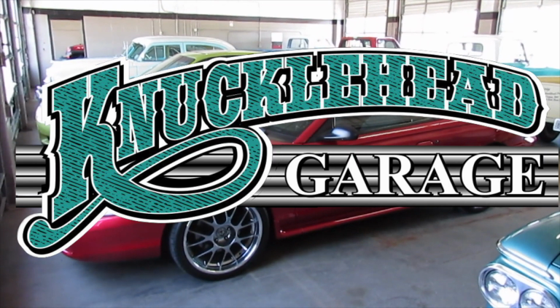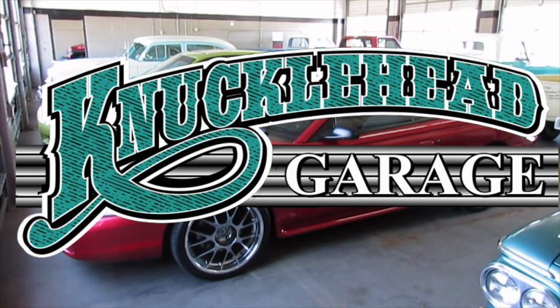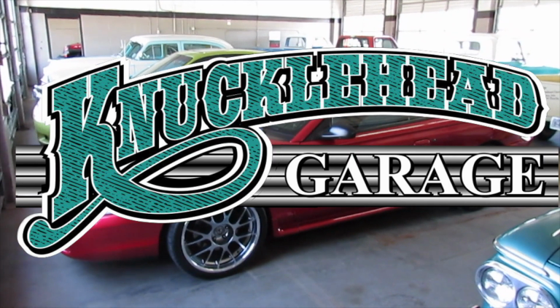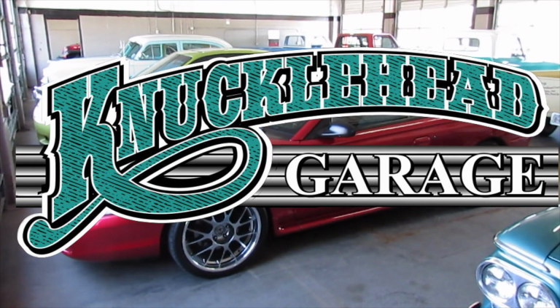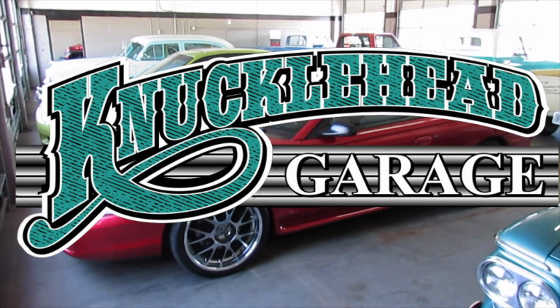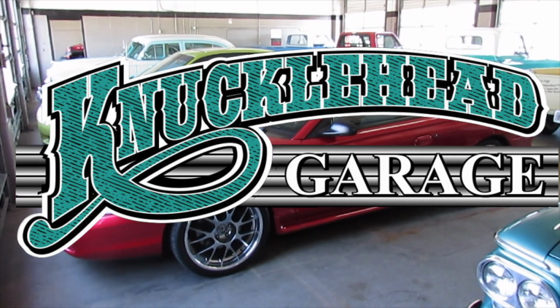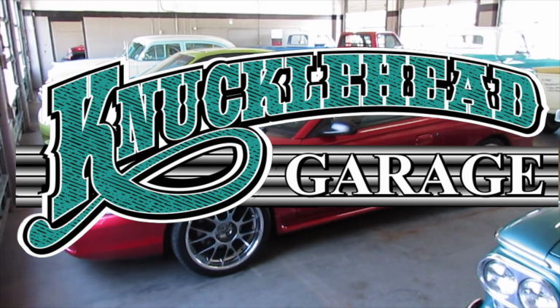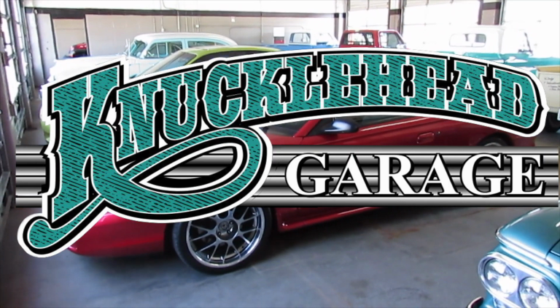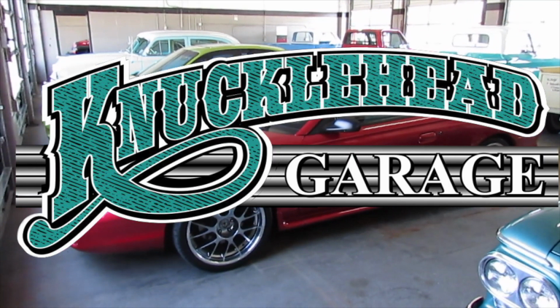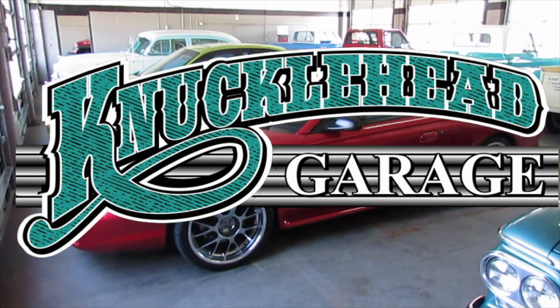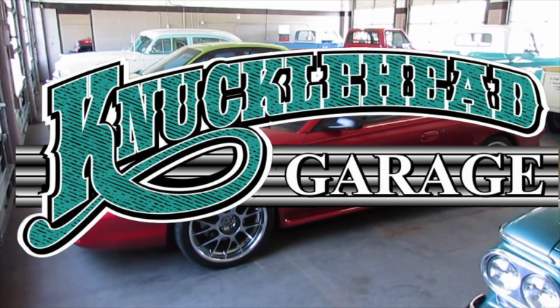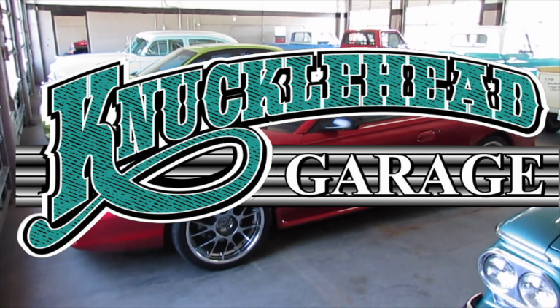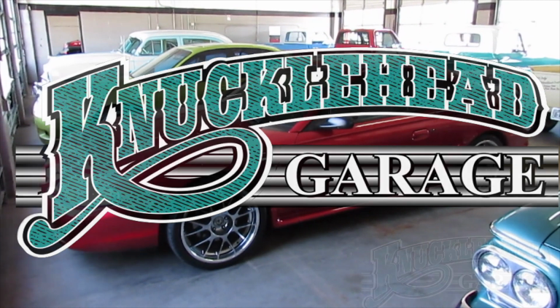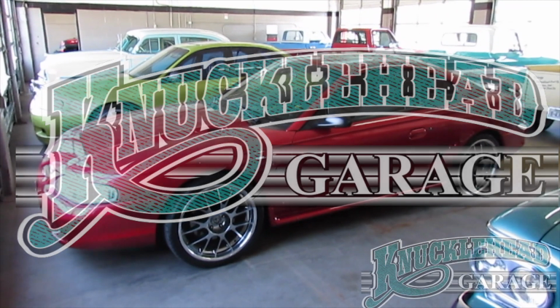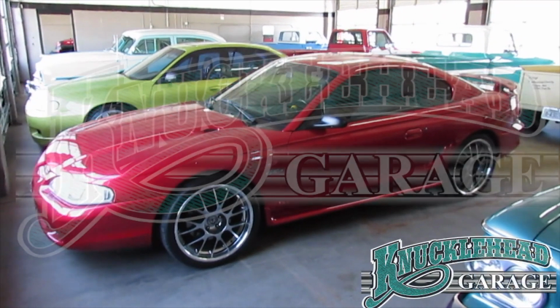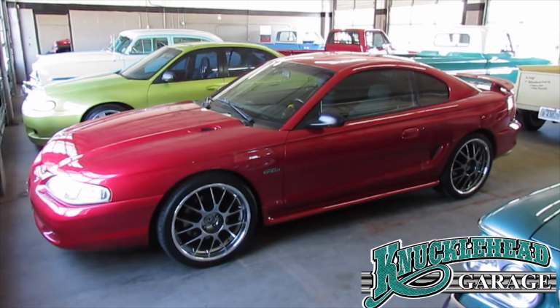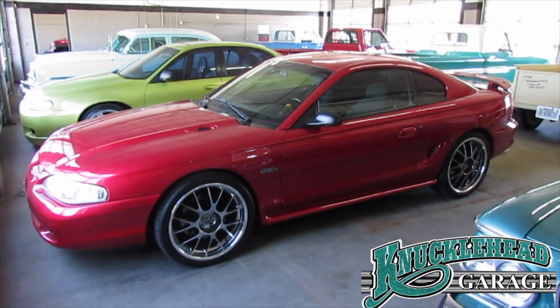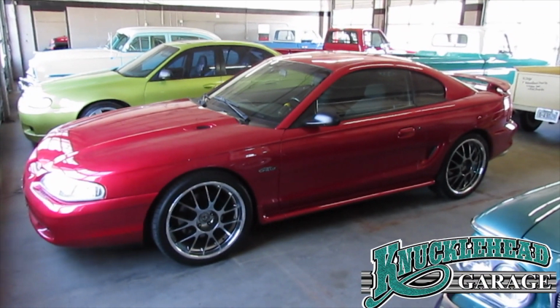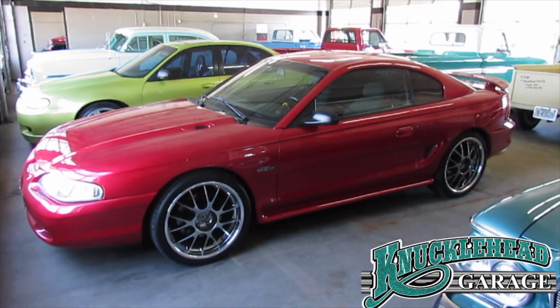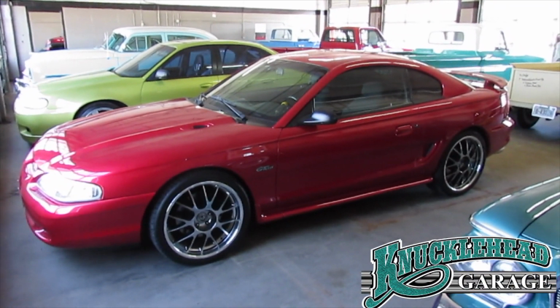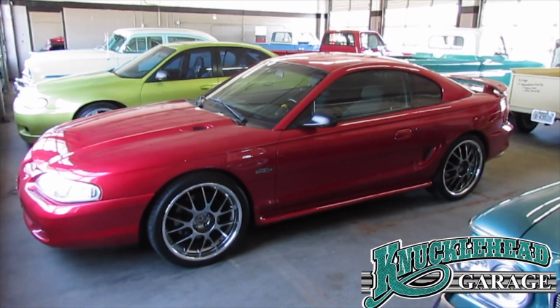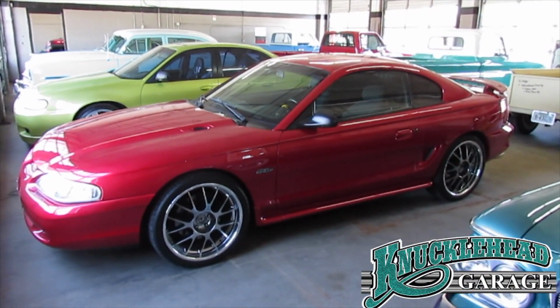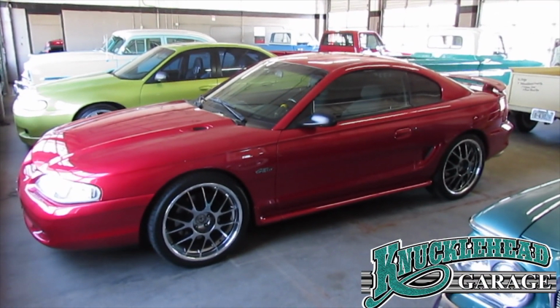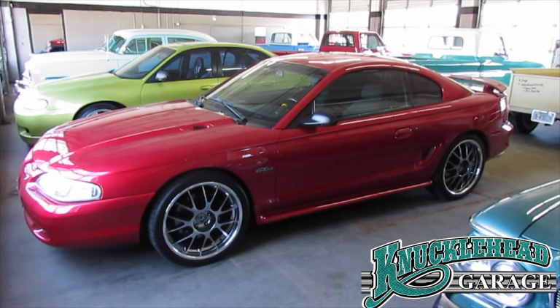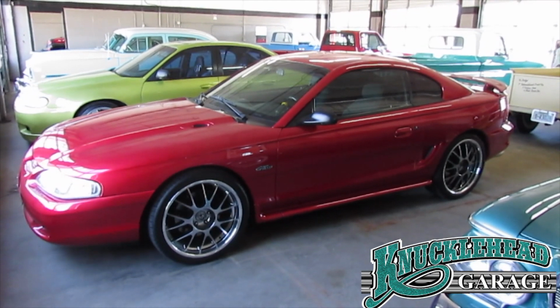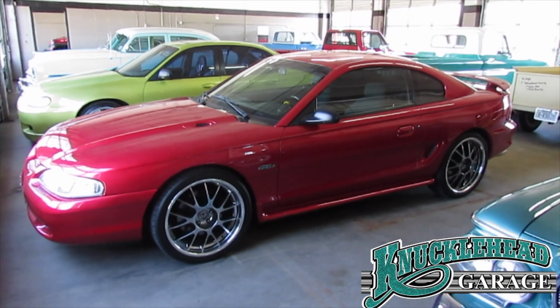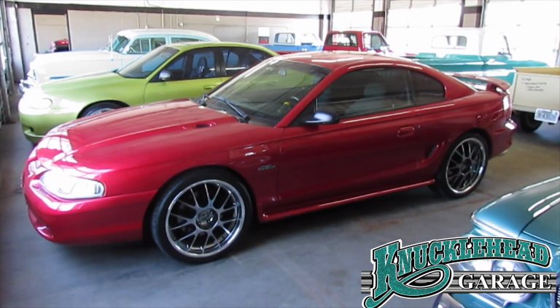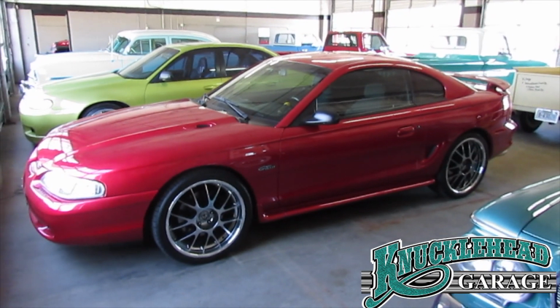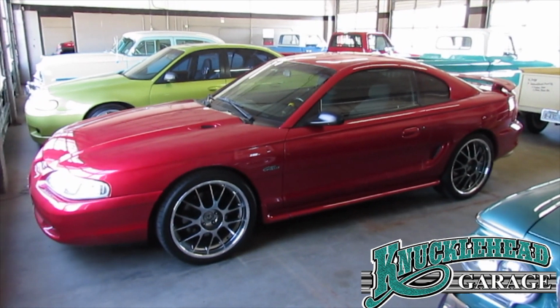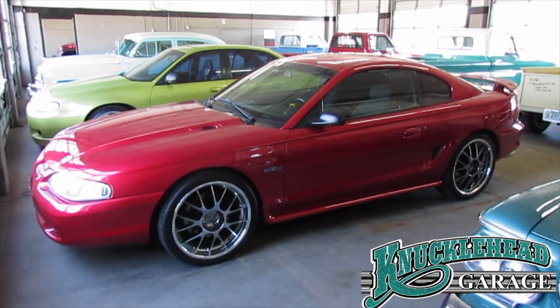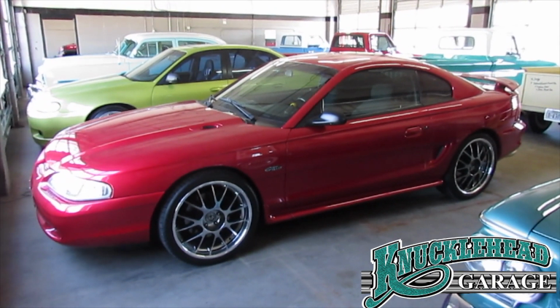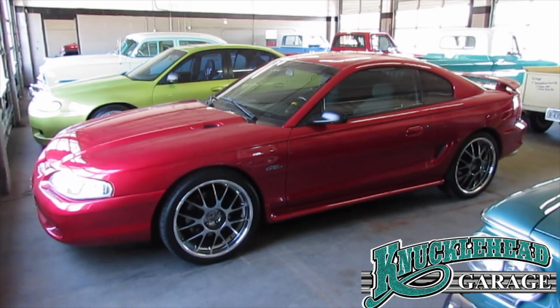Welcome back Knucklehead Garage fans. It's been a couple weeks since we posted a video. Some of the faces at Knucklehead Garage have went away, which means we got some new faces. So let's go take a look.